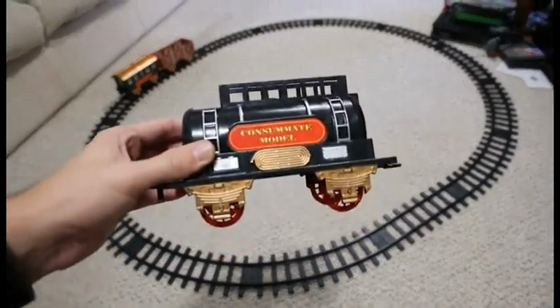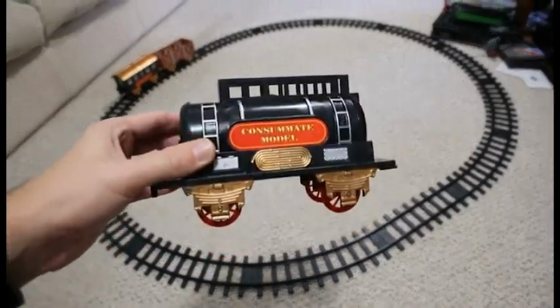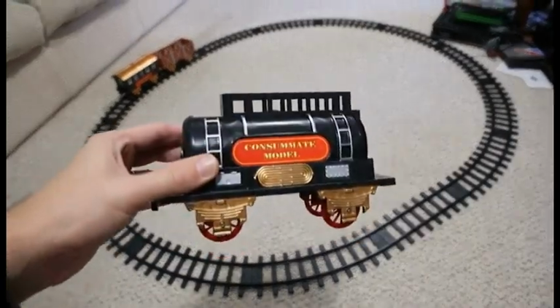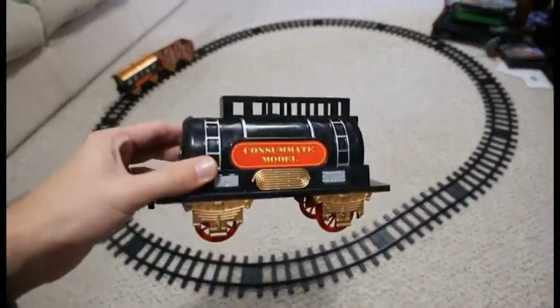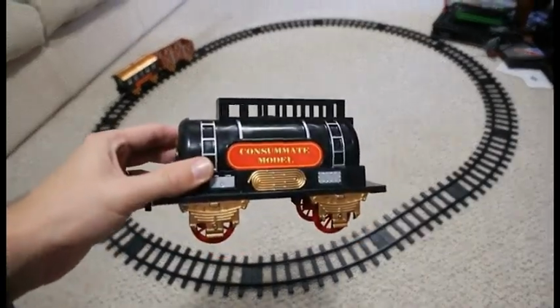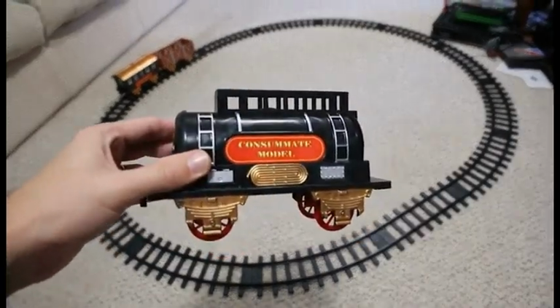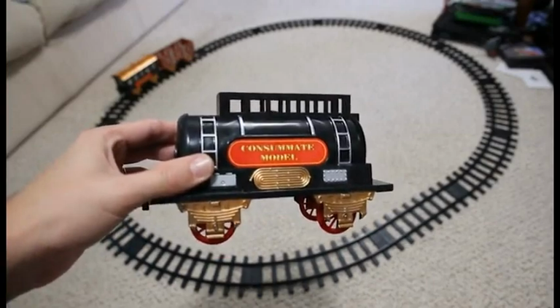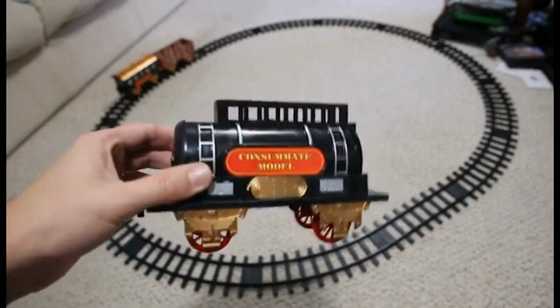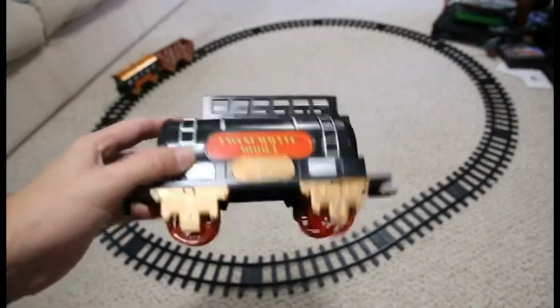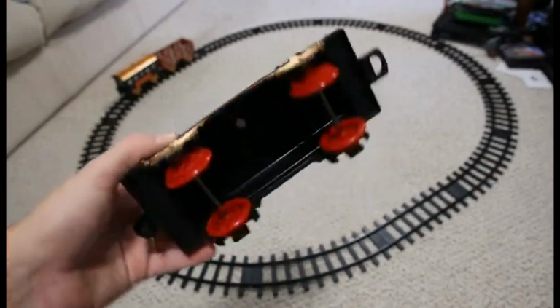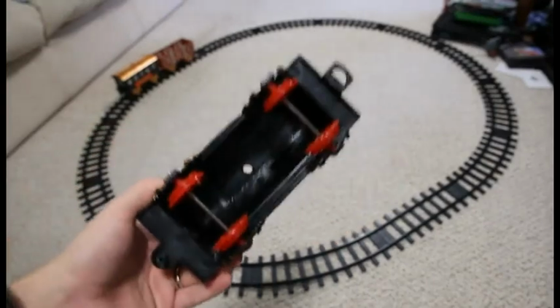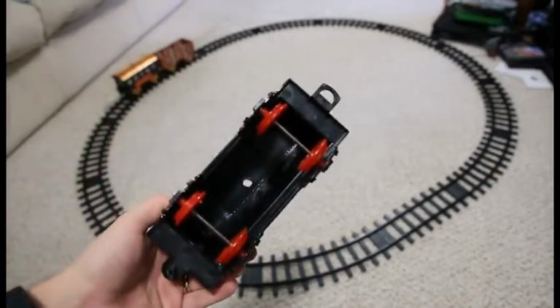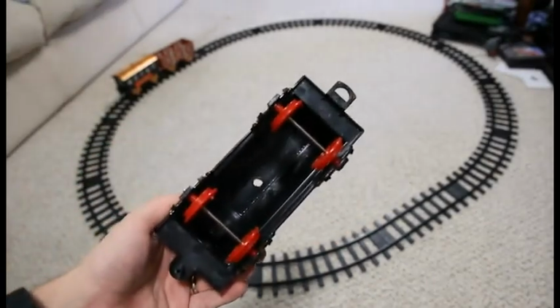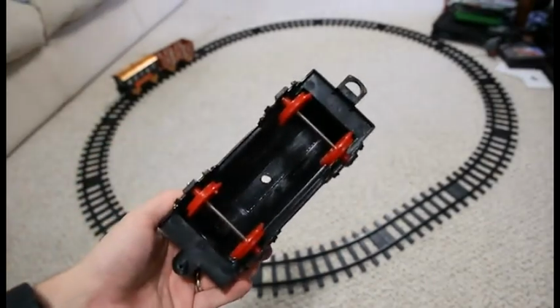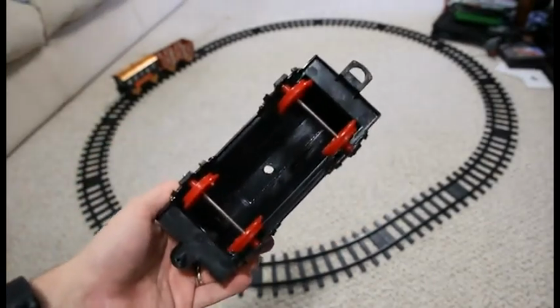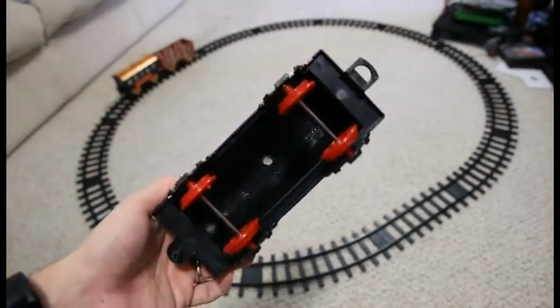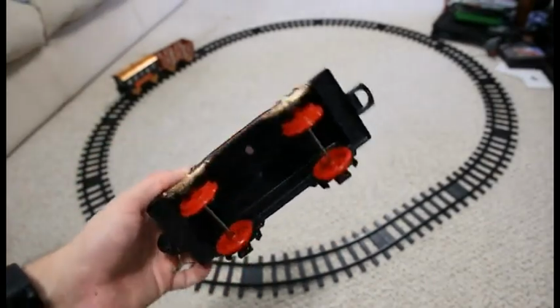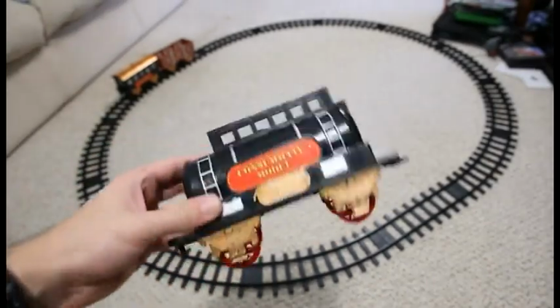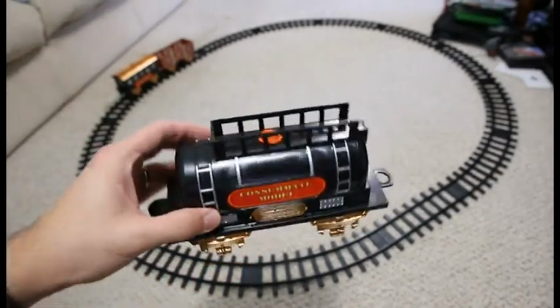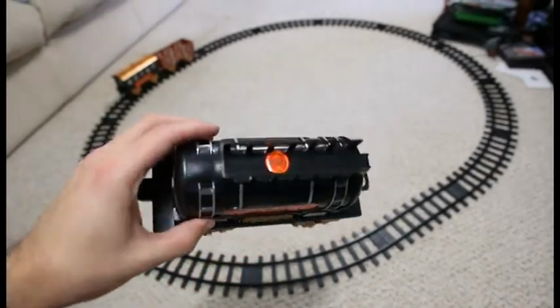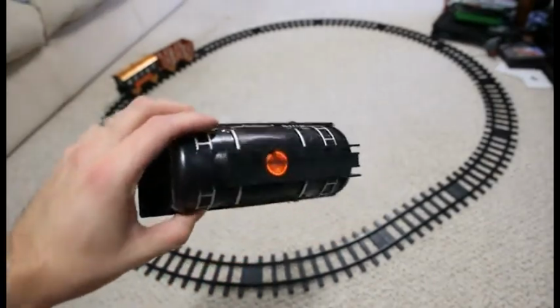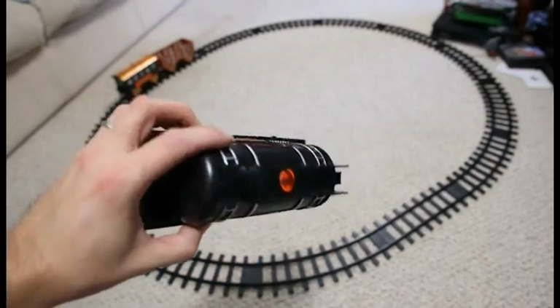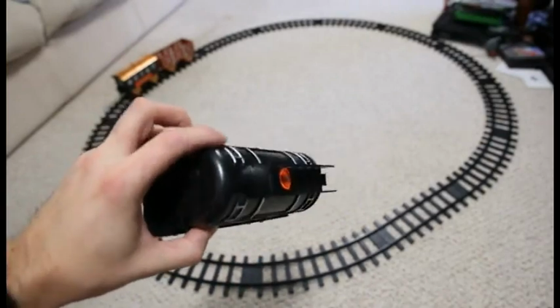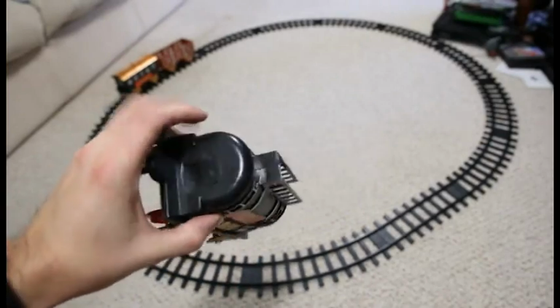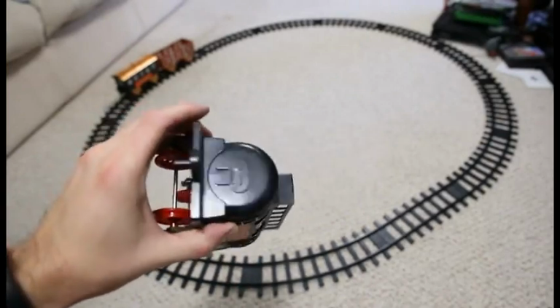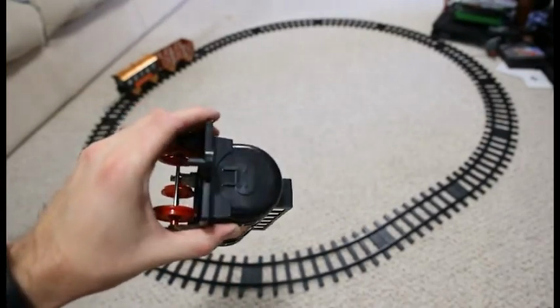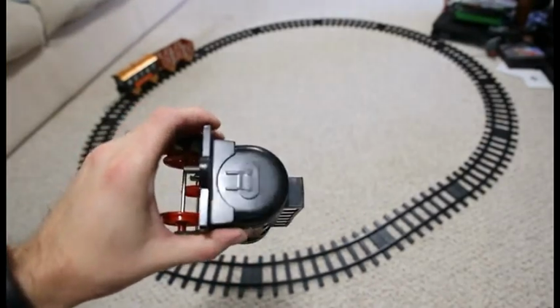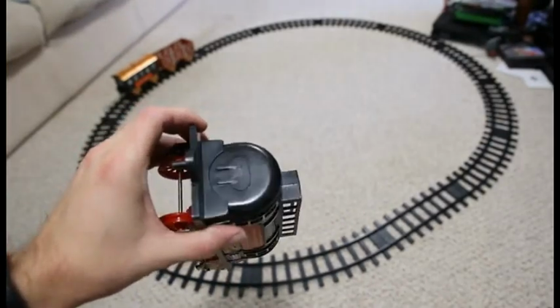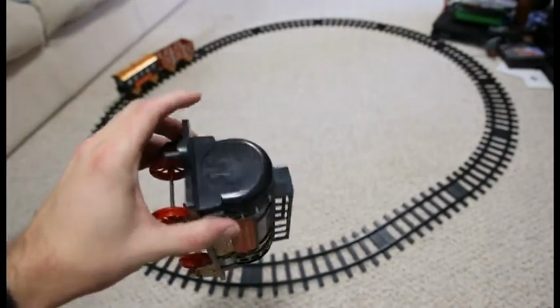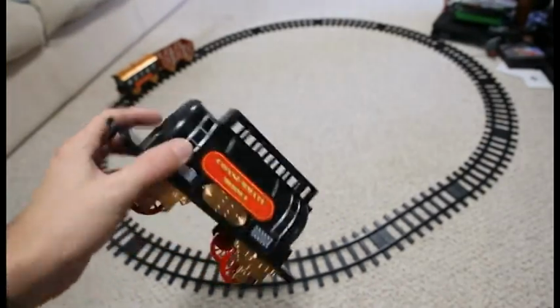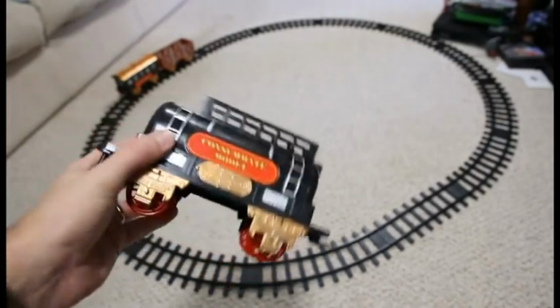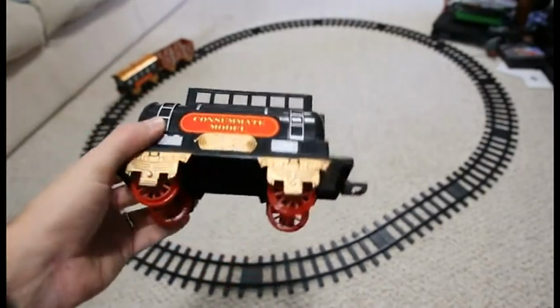You can get an idea of the way of what's written on the side. It's really — I don't think it's any particular scale. So it's not an N gauge, O gauge, or anything like that that I can tell. Not officially, anyway.